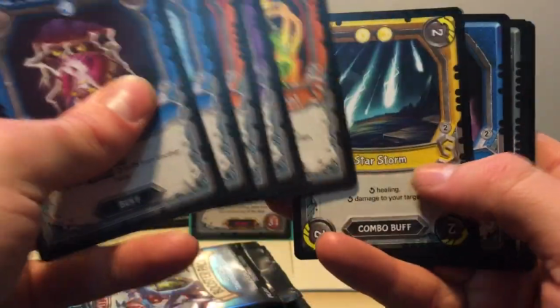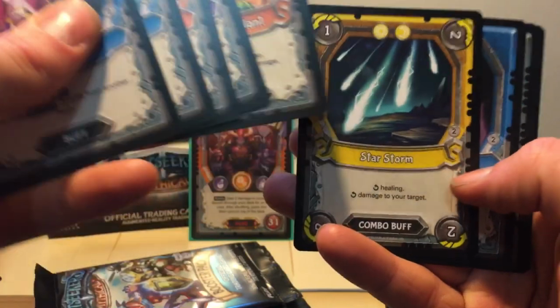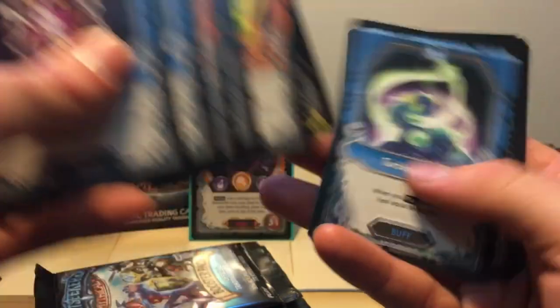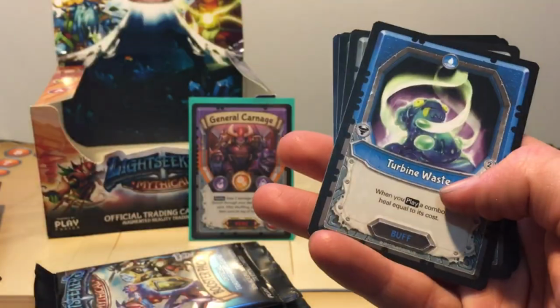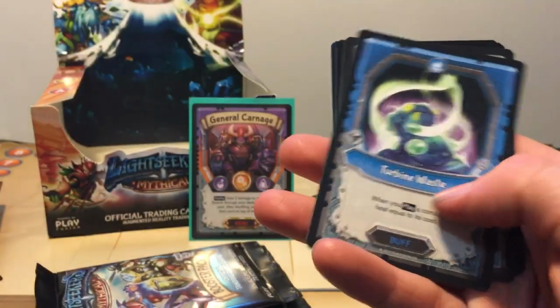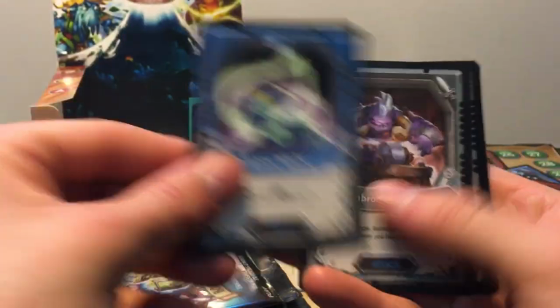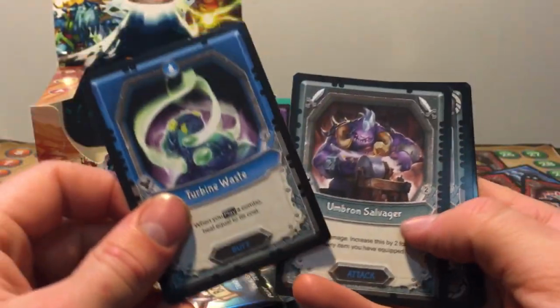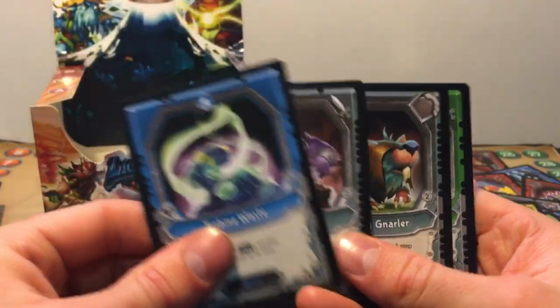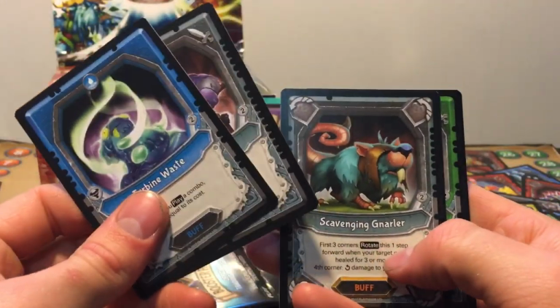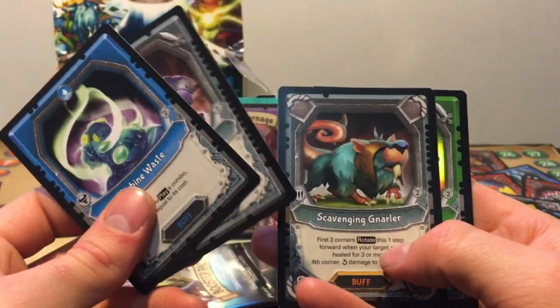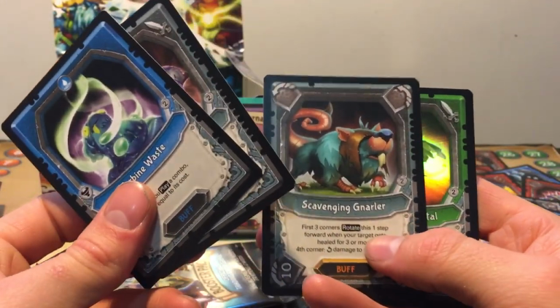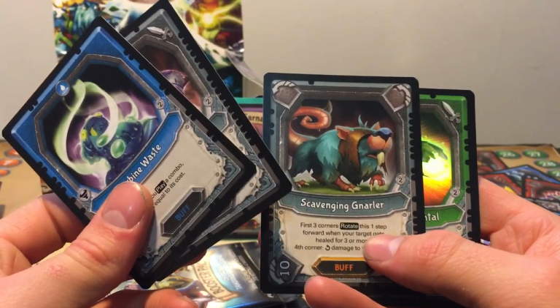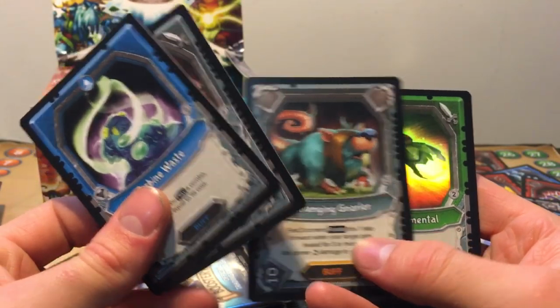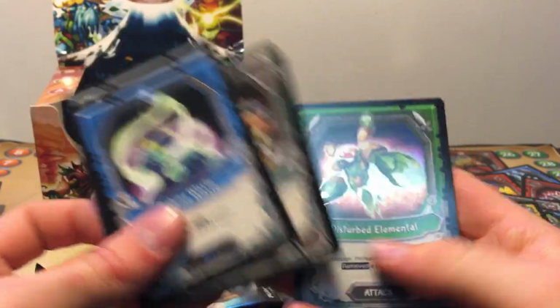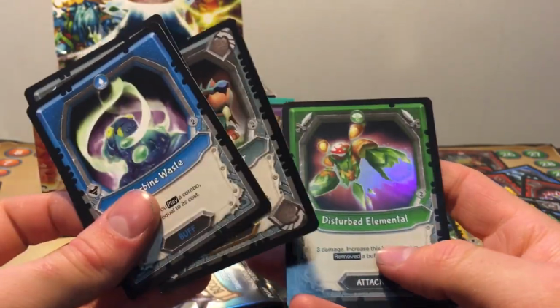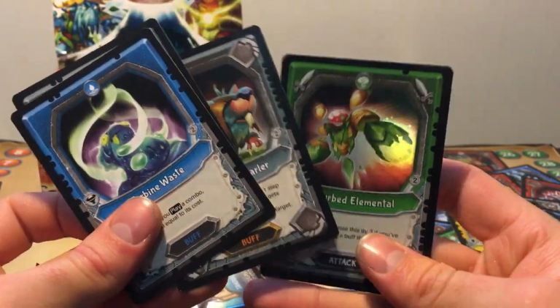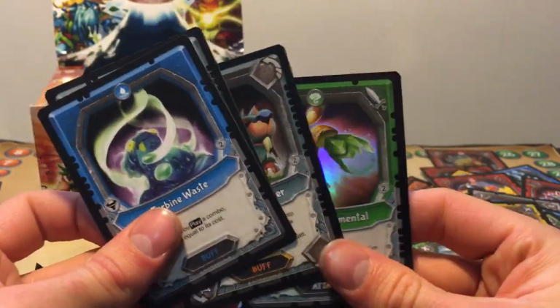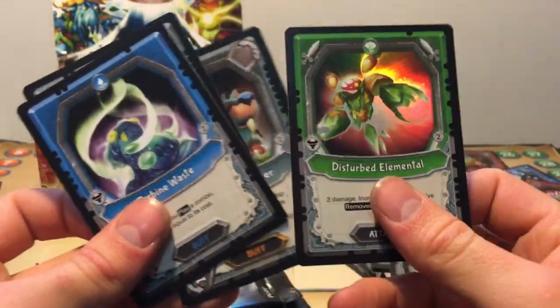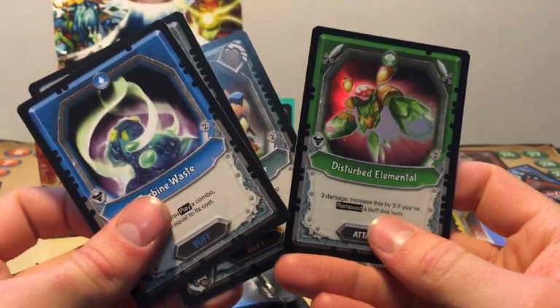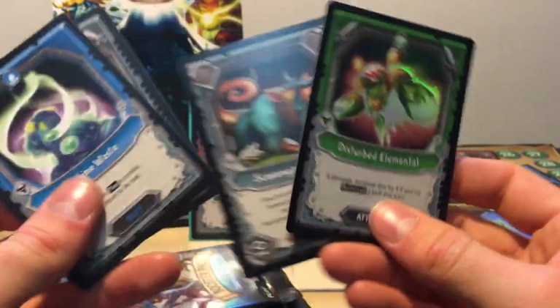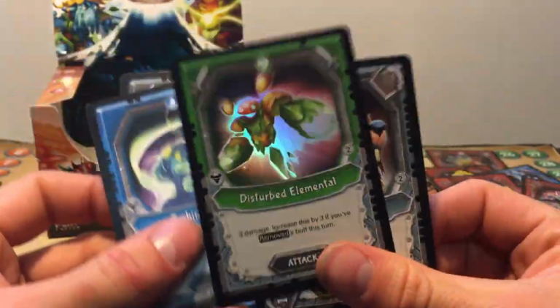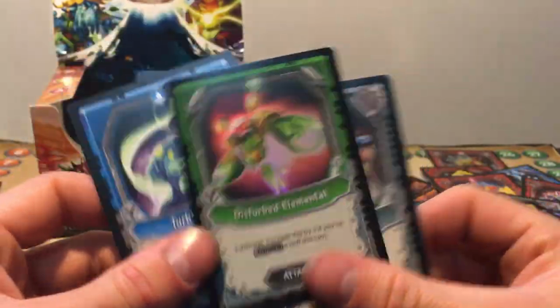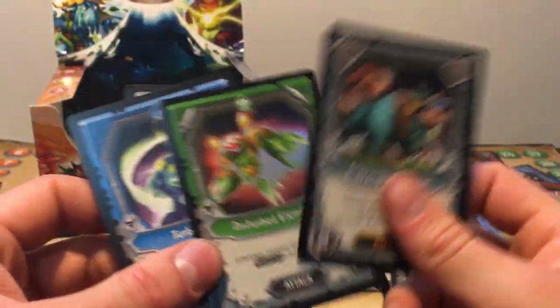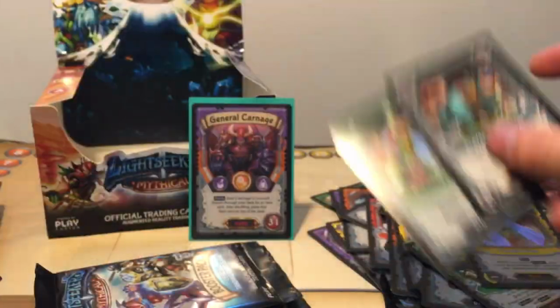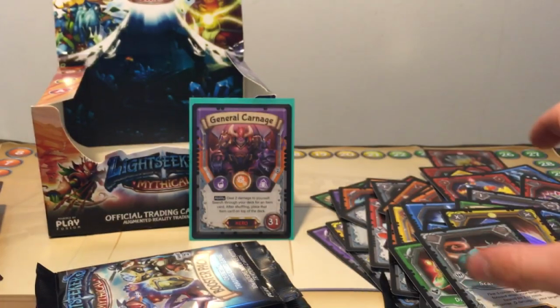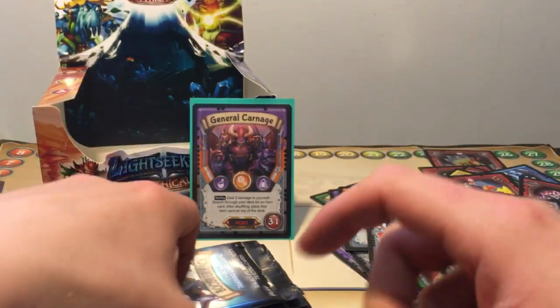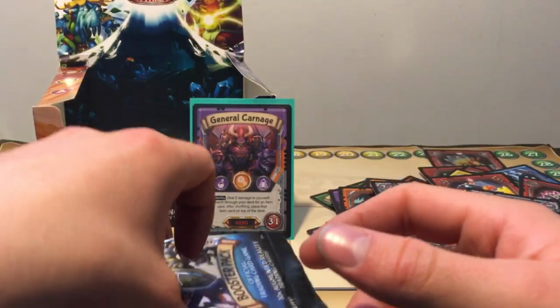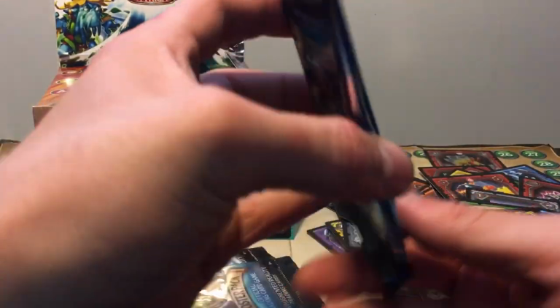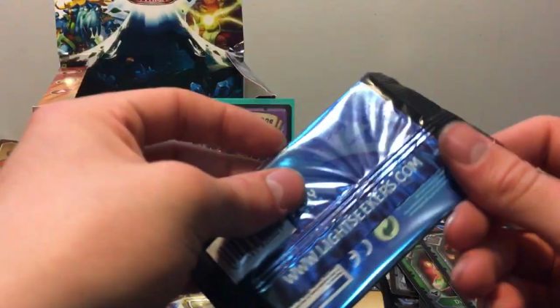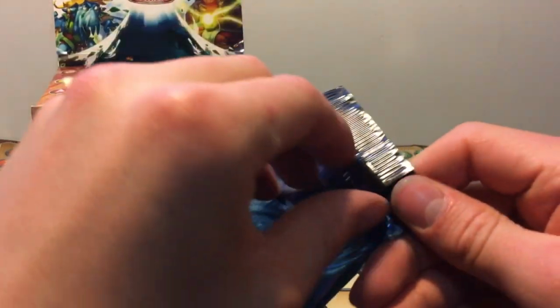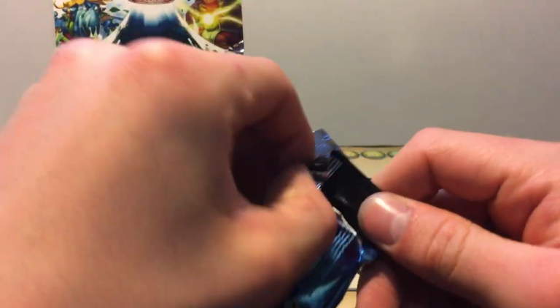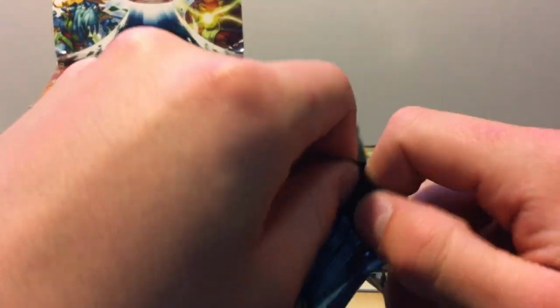Going straight to the uncommons. Turbine Waste, Umbron Scavenger, Scavenger Garnaud — we've already gone over that — and Disturbing Elemental: three damage if you remove two buffs this turn, plus three. So if you remove two buffs, plus three. Not bad.